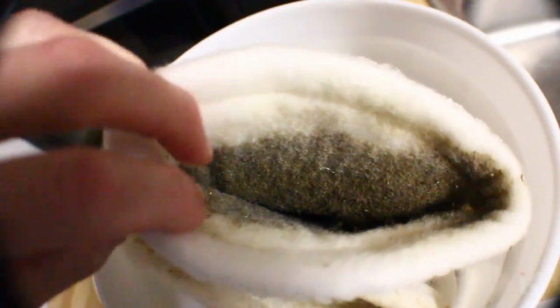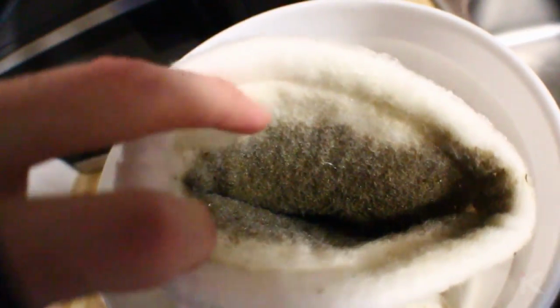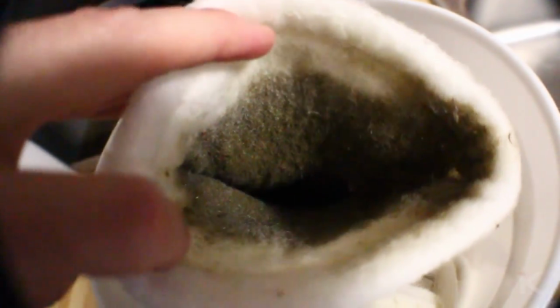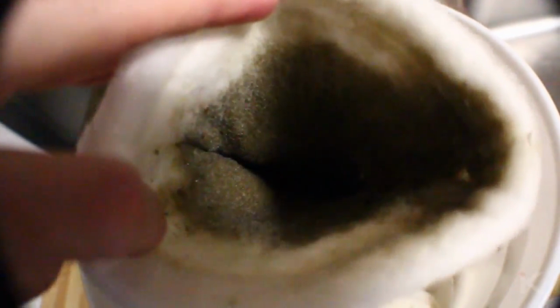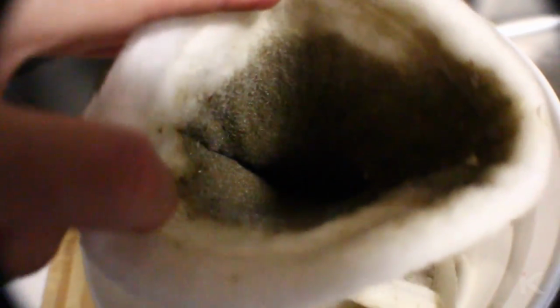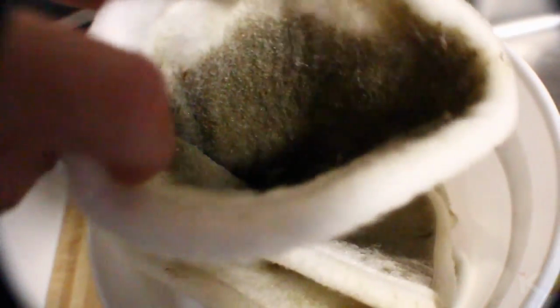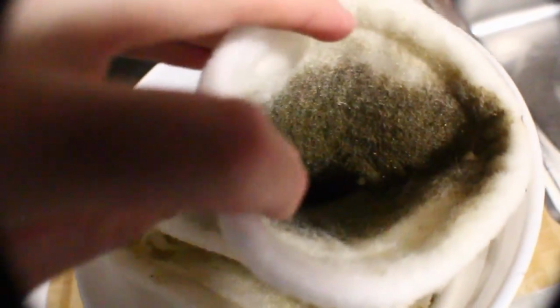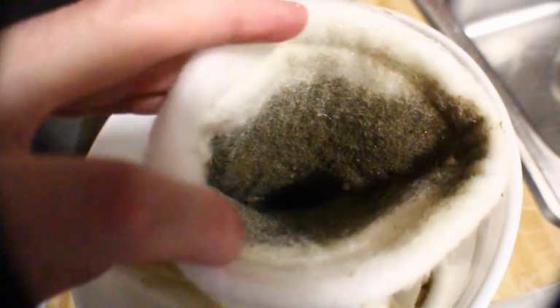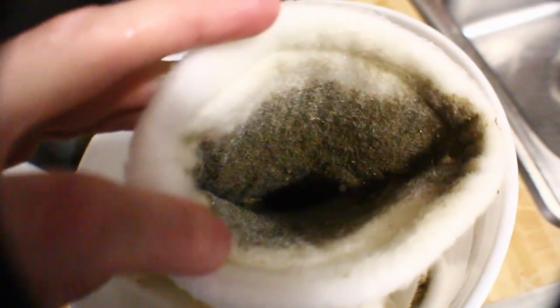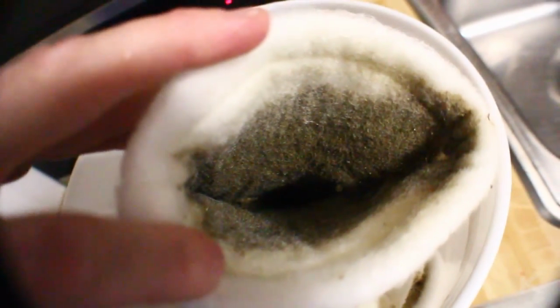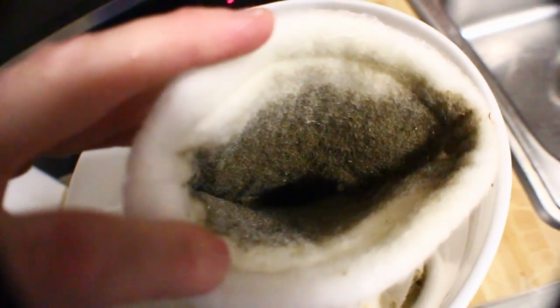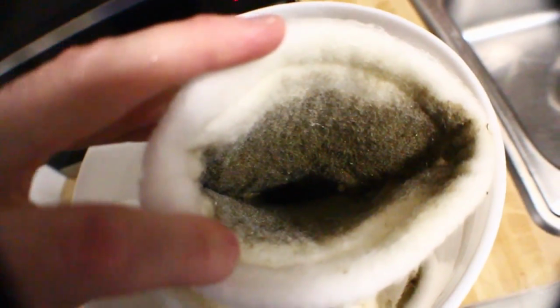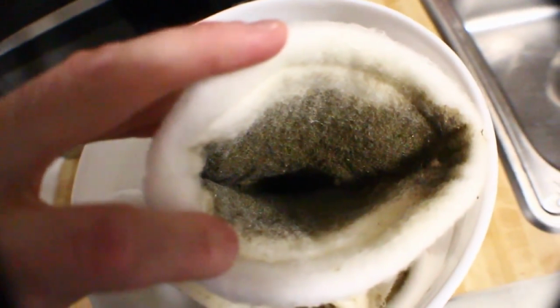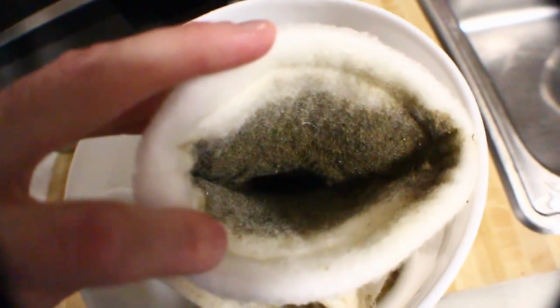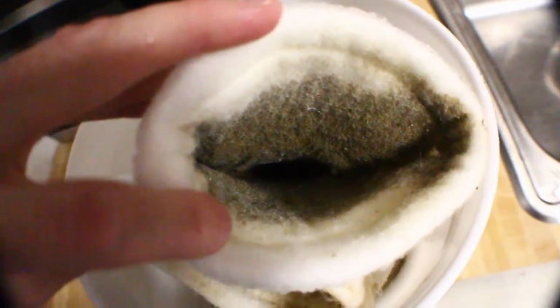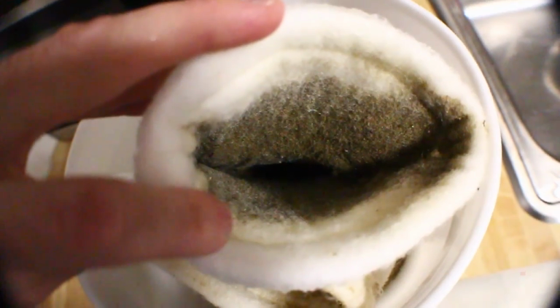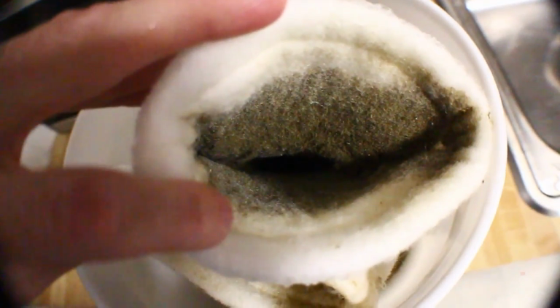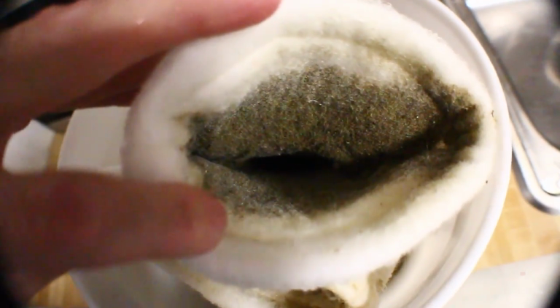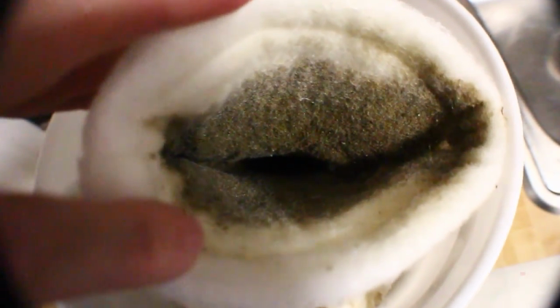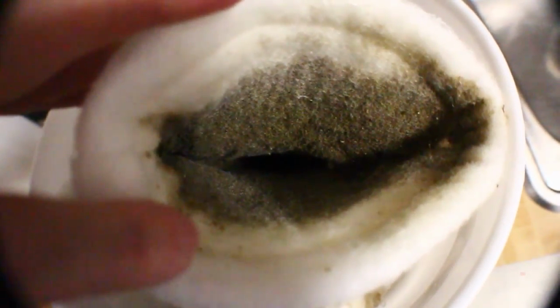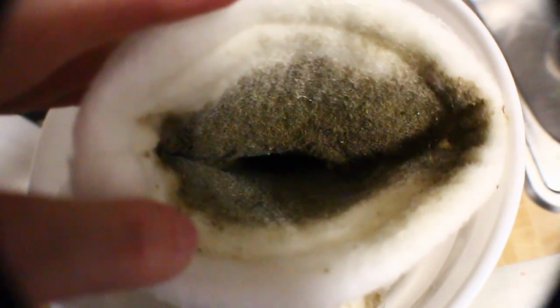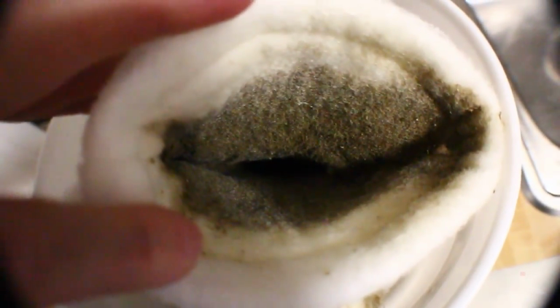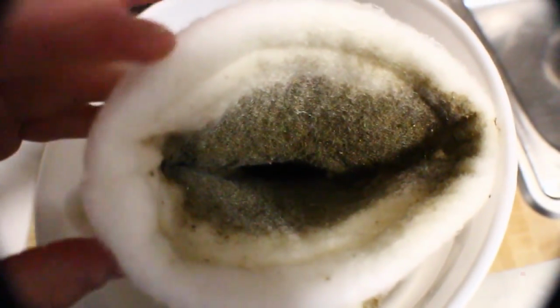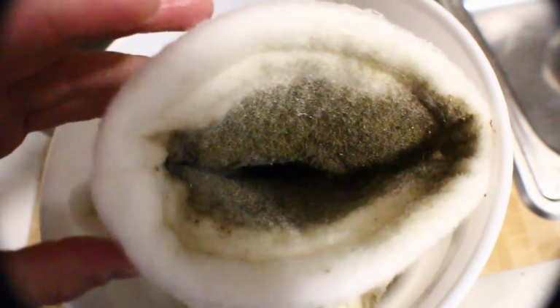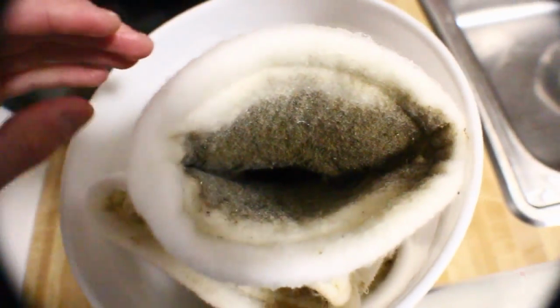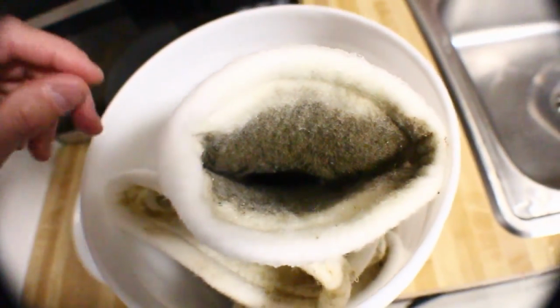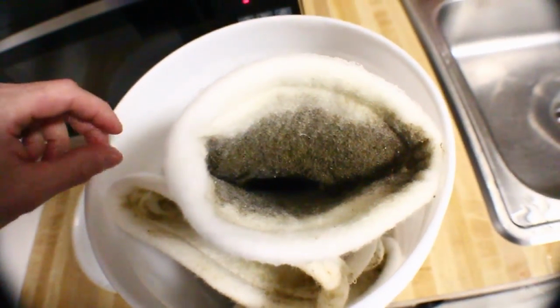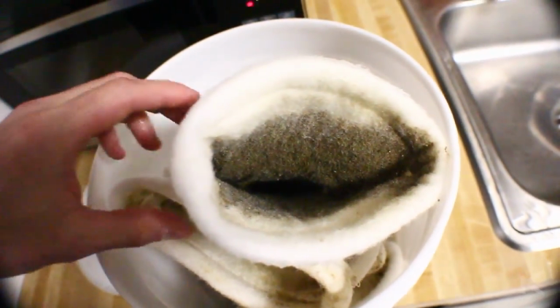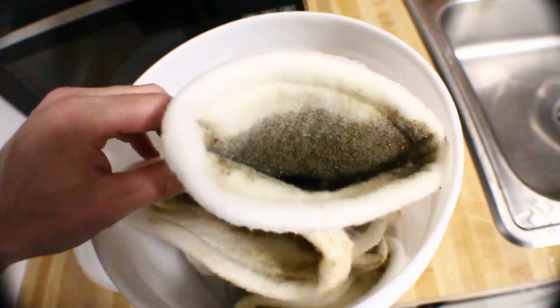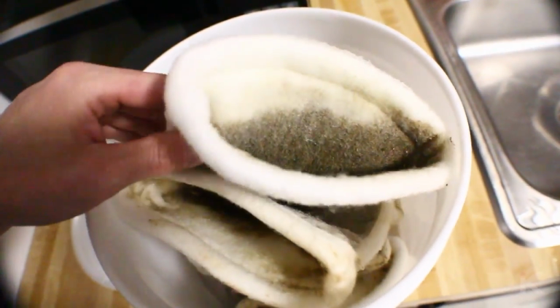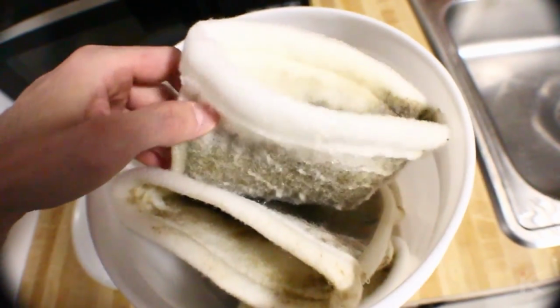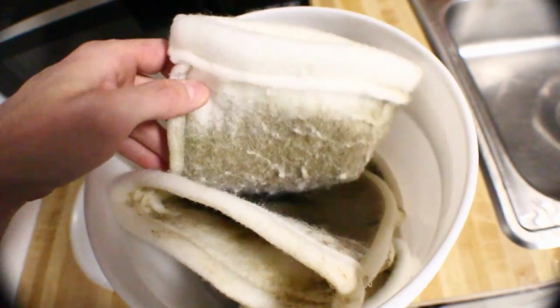After bleach dries it just turns into a salt form. If you really rinse out the filter sock after bleaching, it will be completely safe for a reef tank.